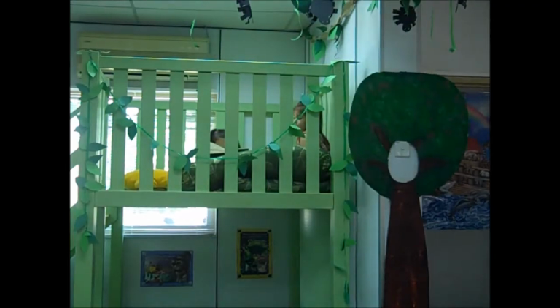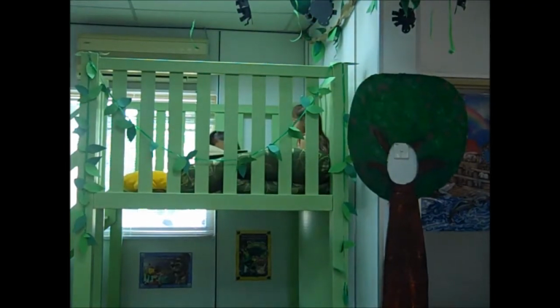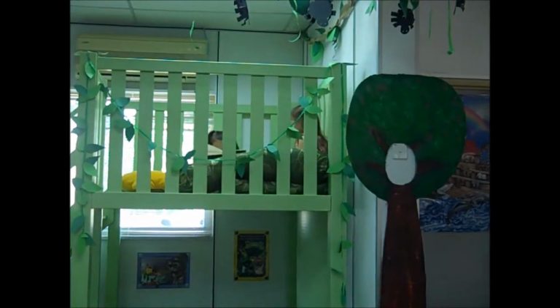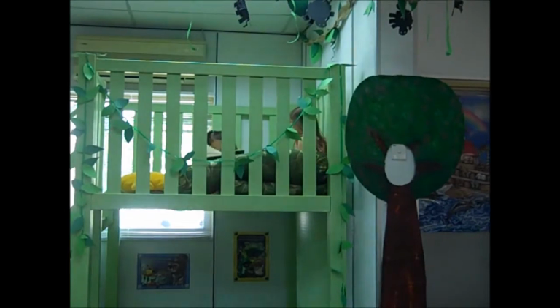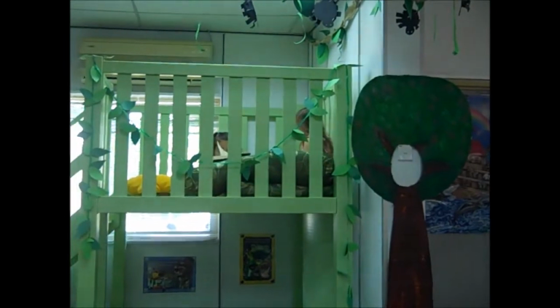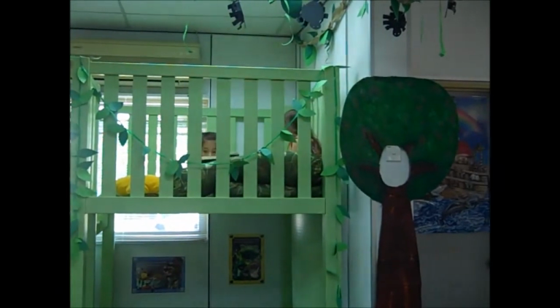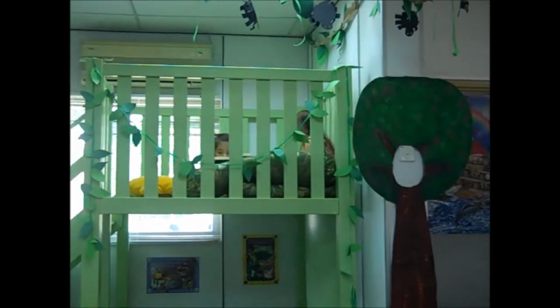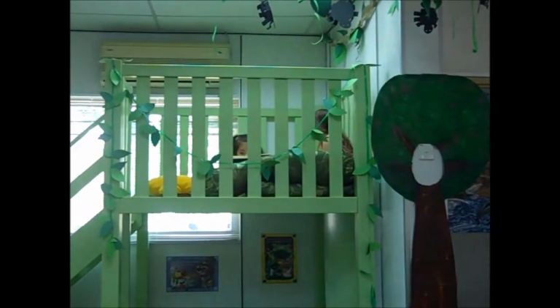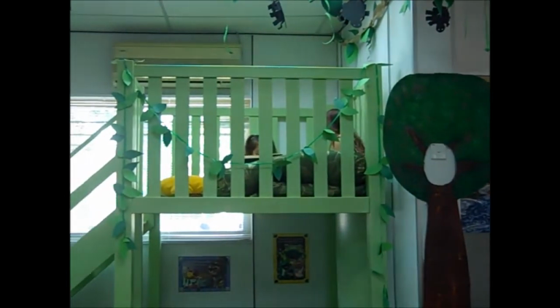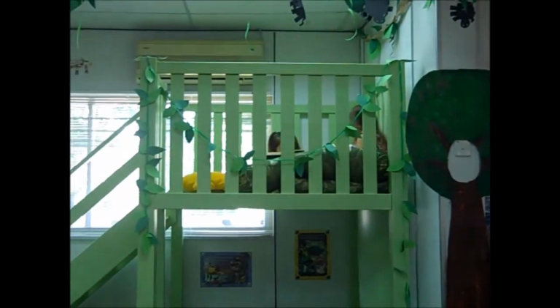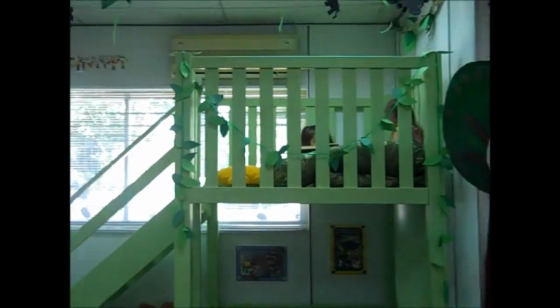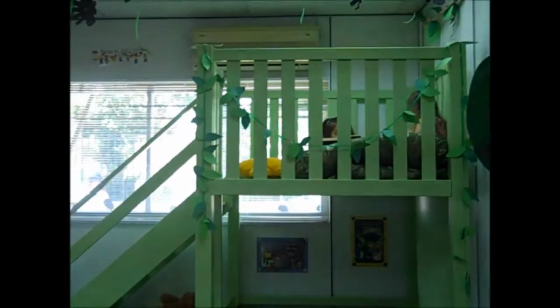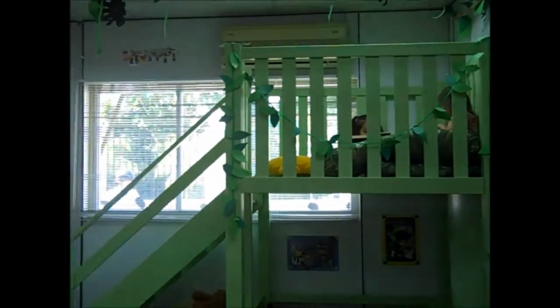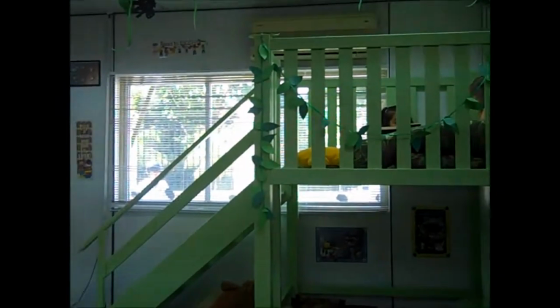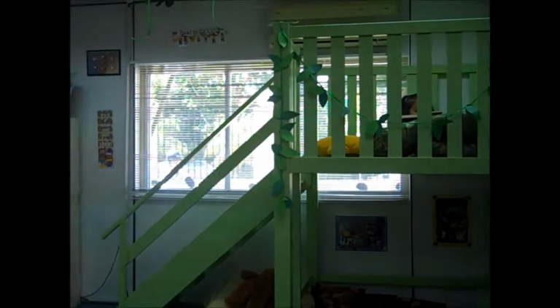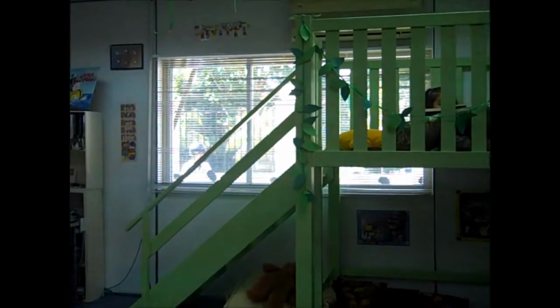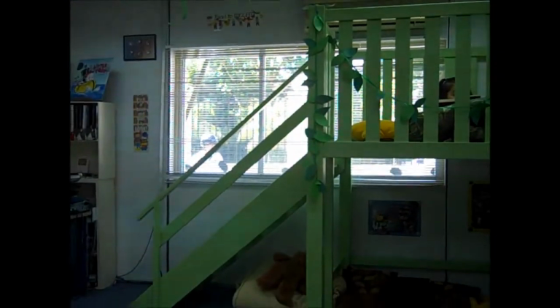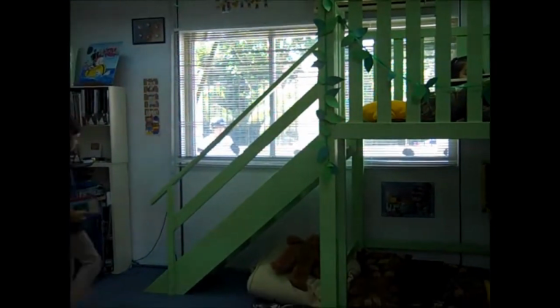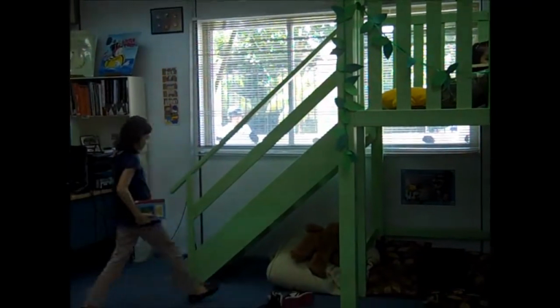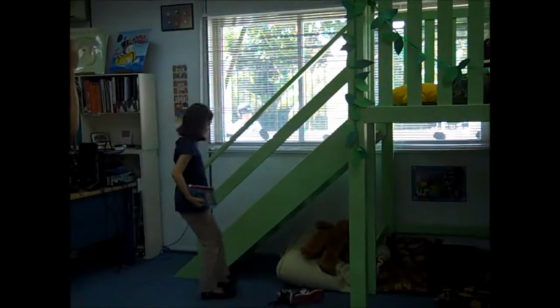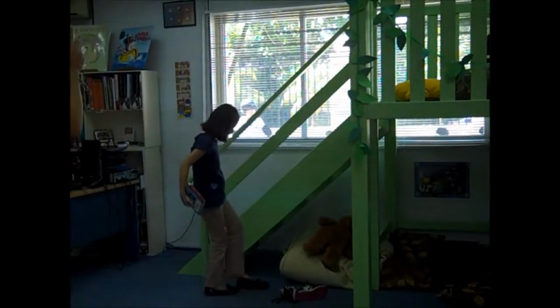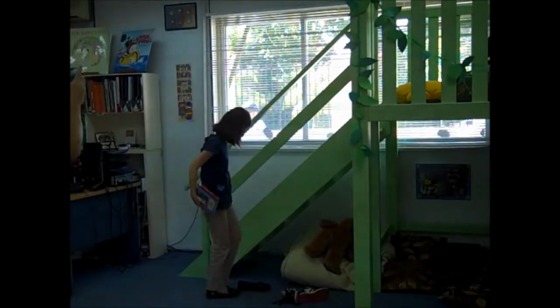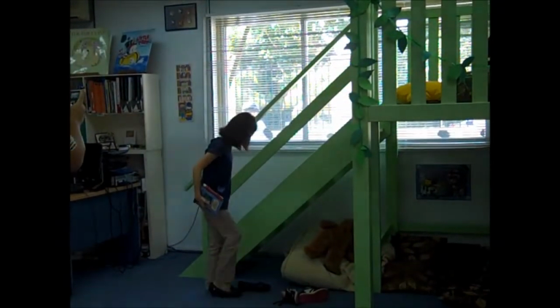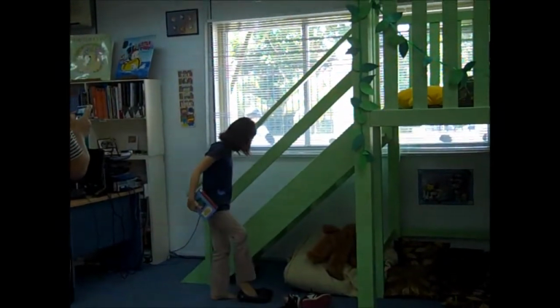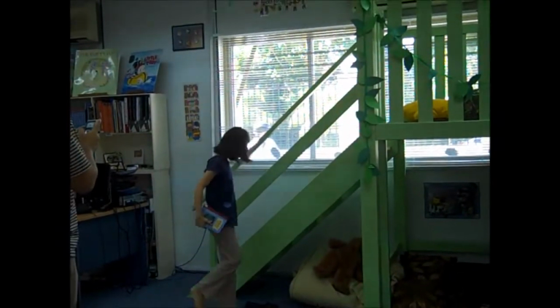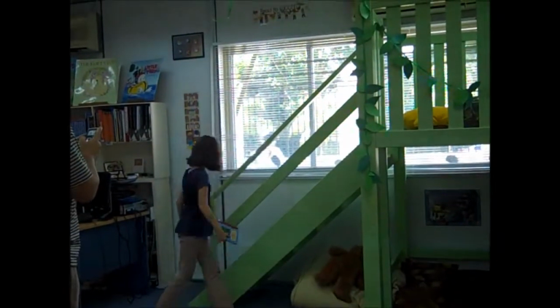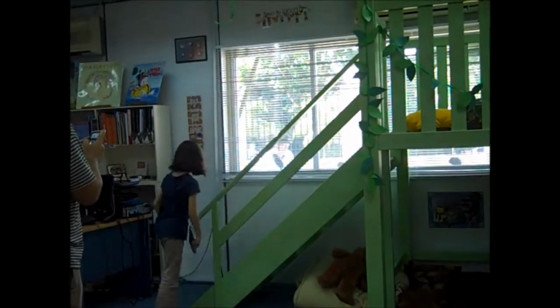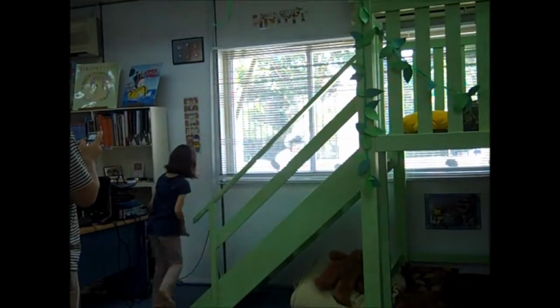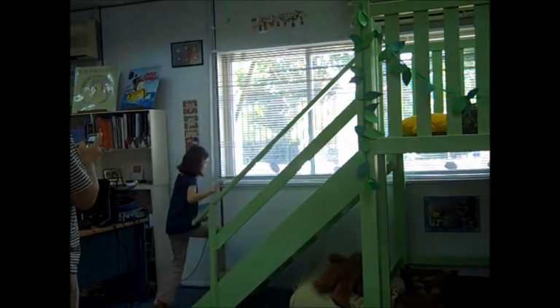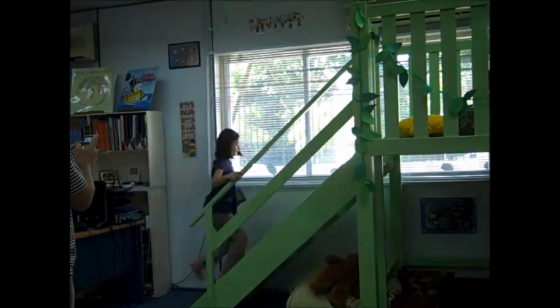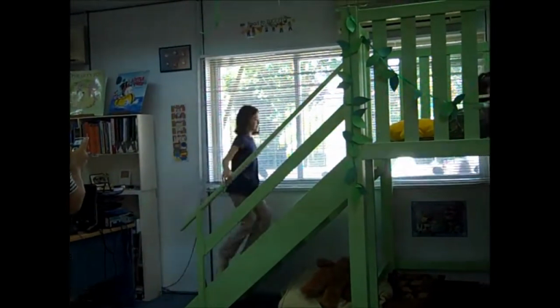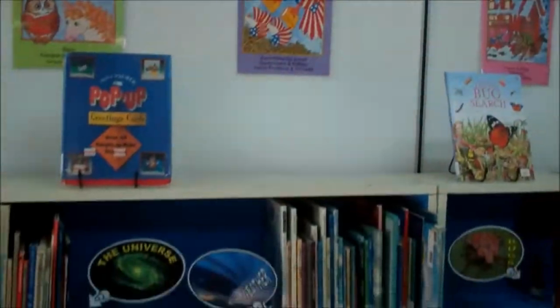Our Reading Treehouse is a great place to sit and read. We have plenty of cushions above and below. If you're wanting to read in the upper loft, please remove your shoes.